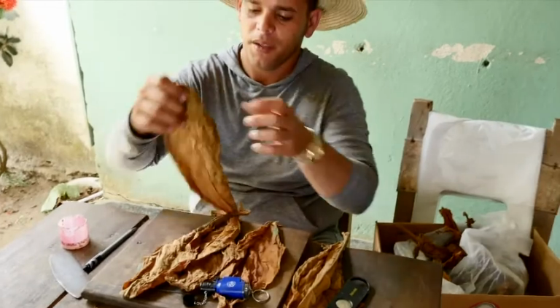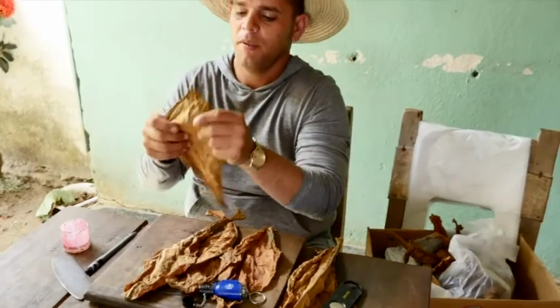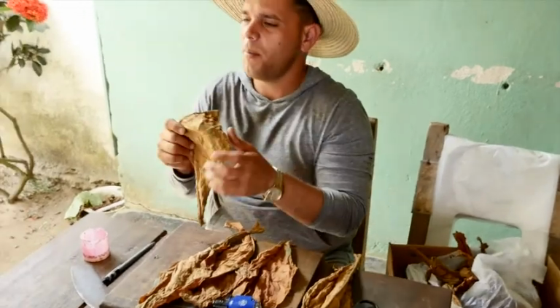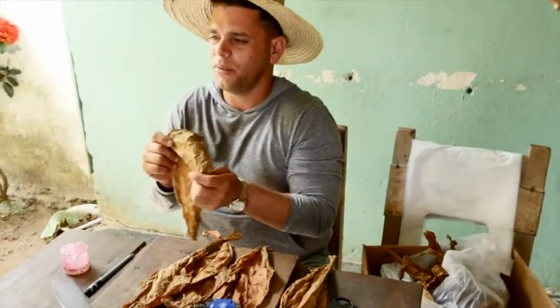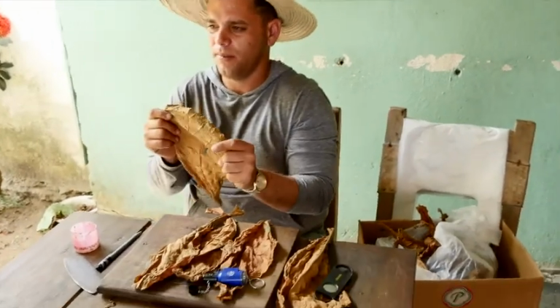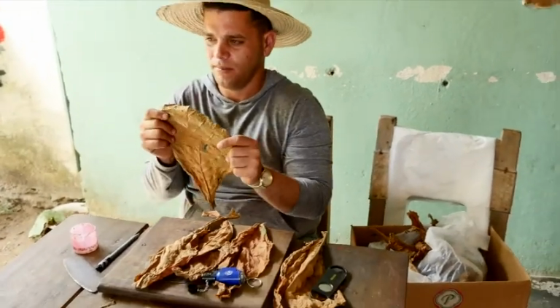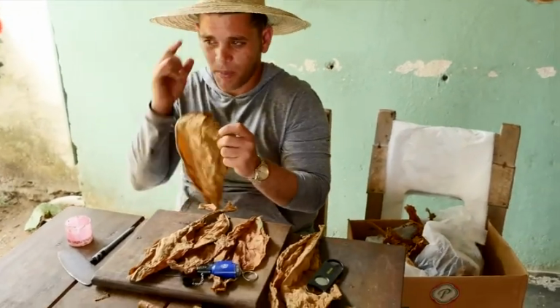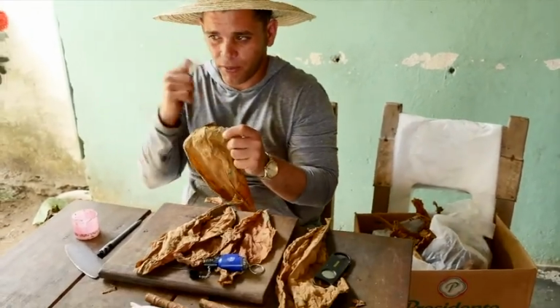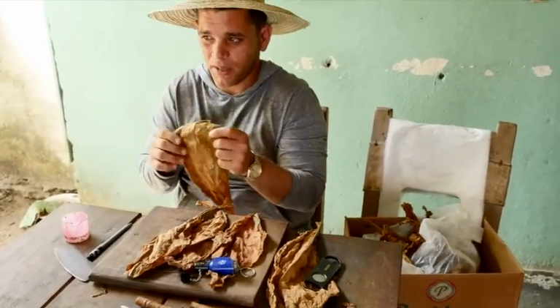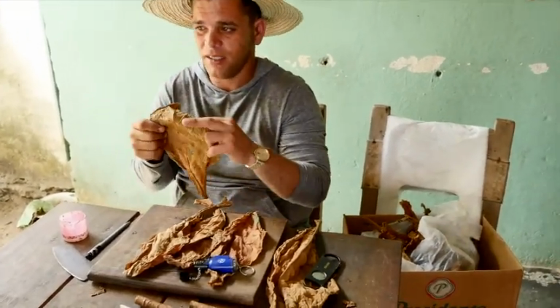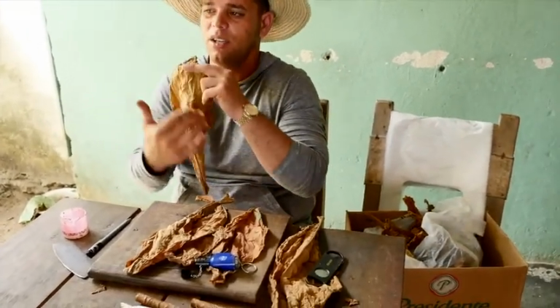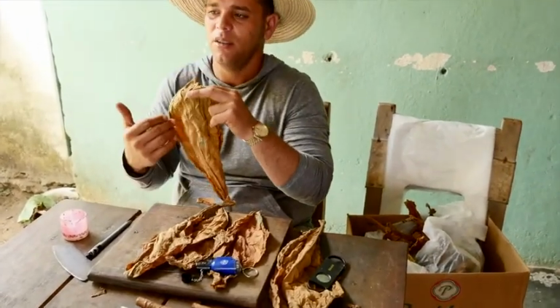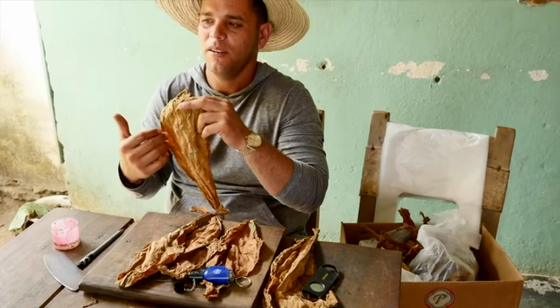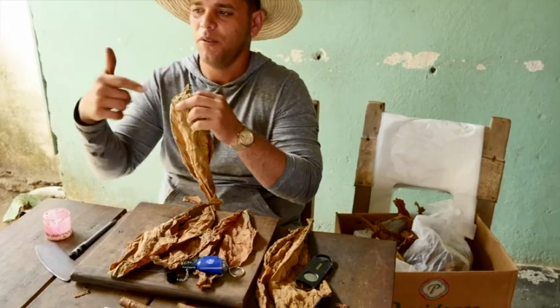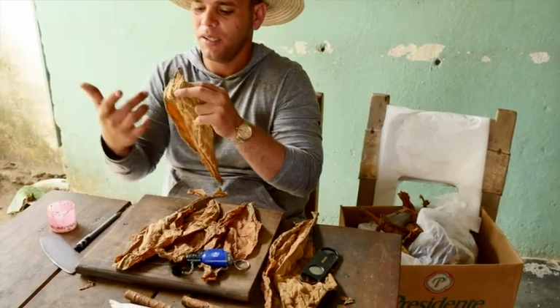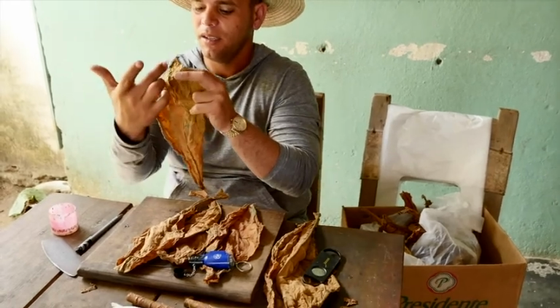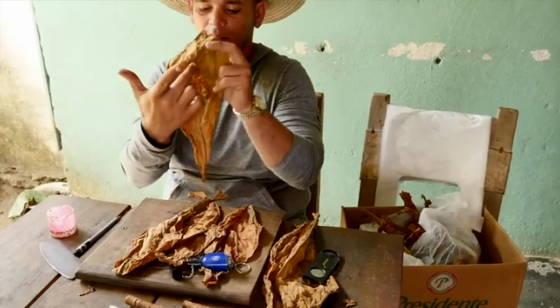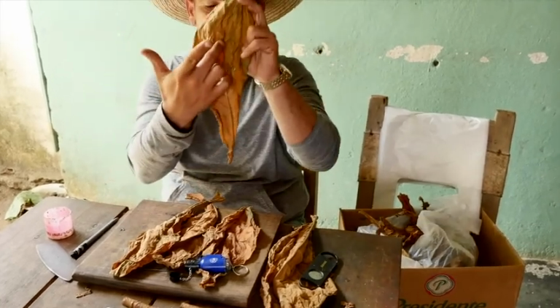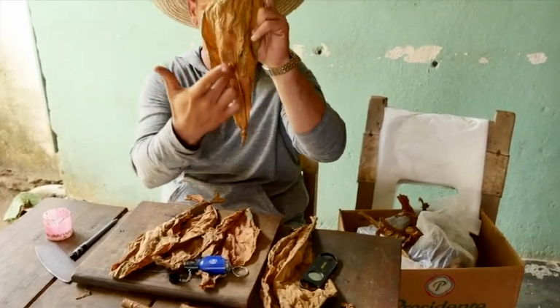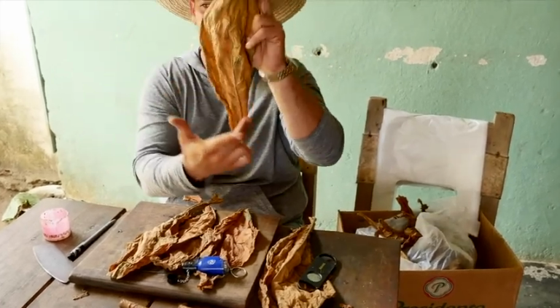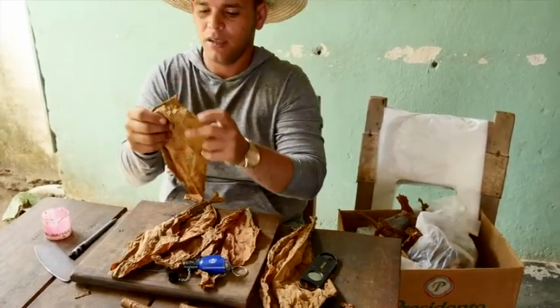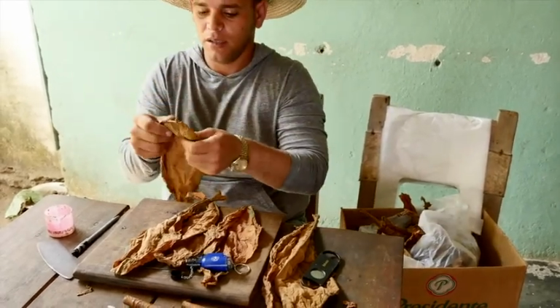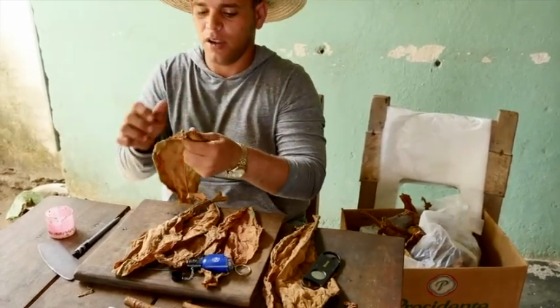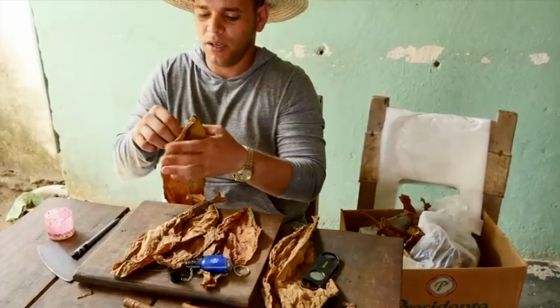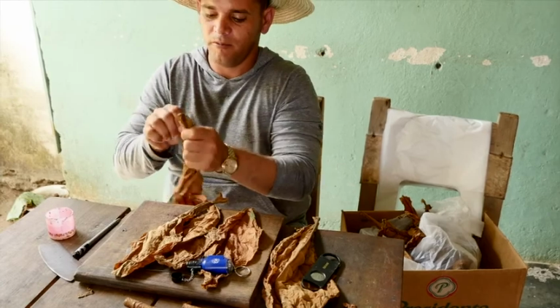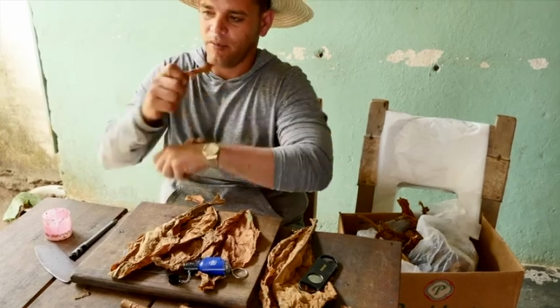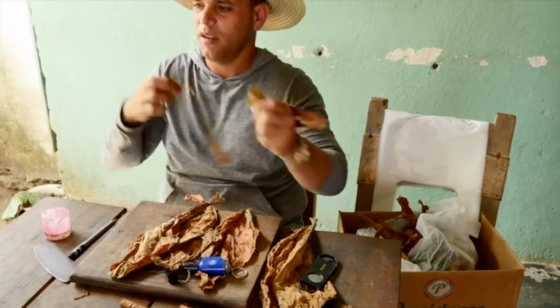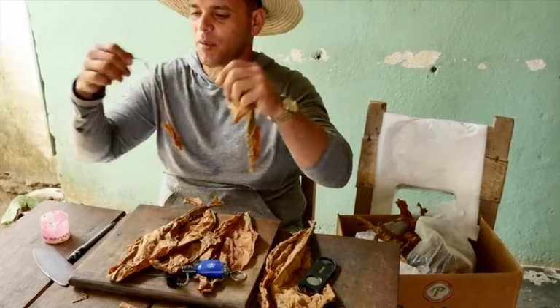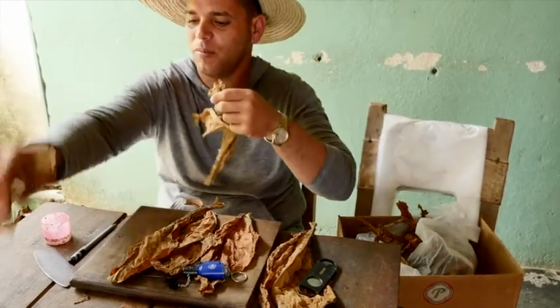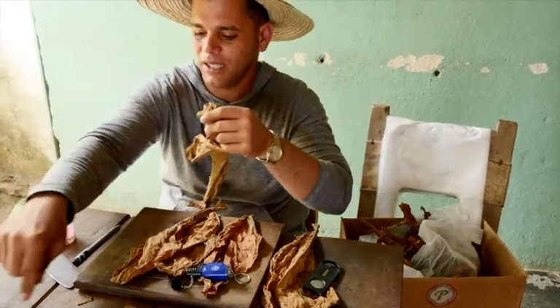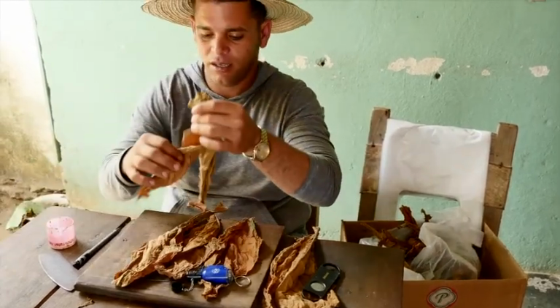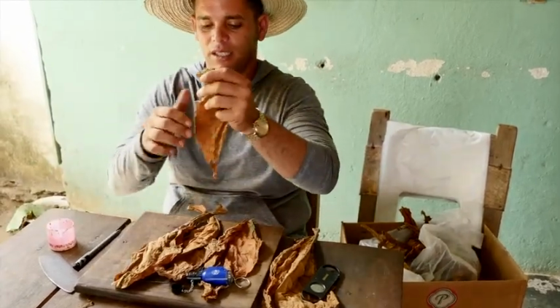Before fermentation, the nicotine is in the whole leaf. After you ferment it, it gets concentrated in the middle of the vein. So I remove it — I remove lots of the nicotine that is in there.